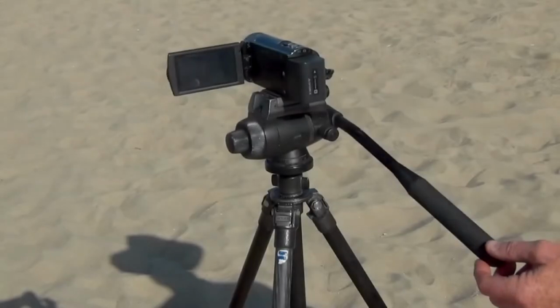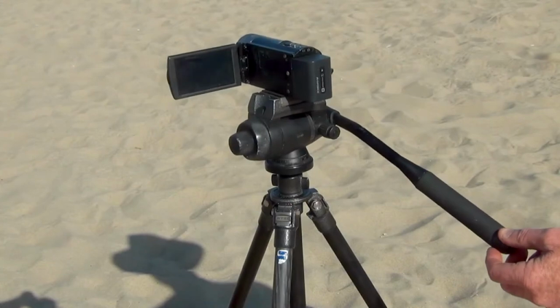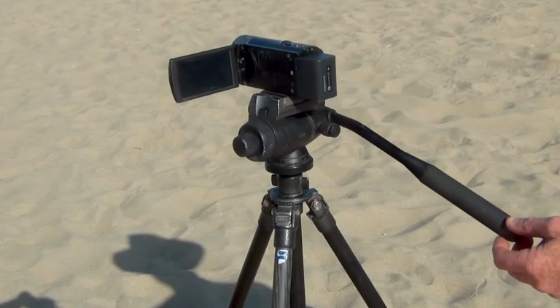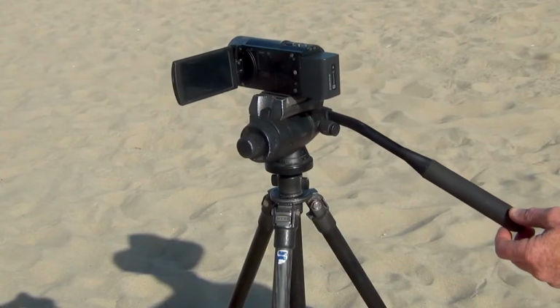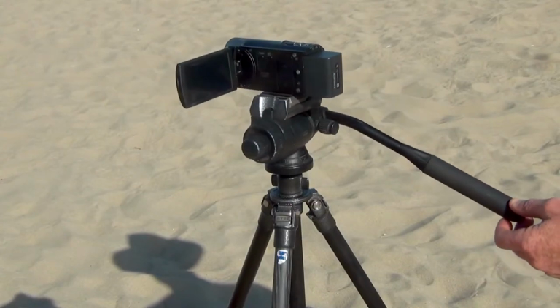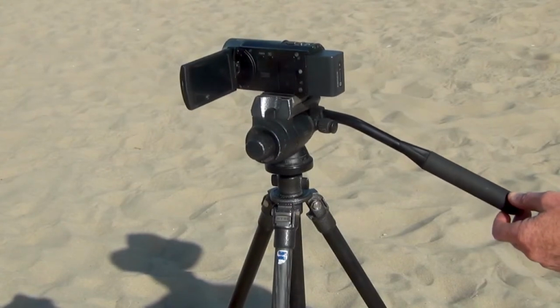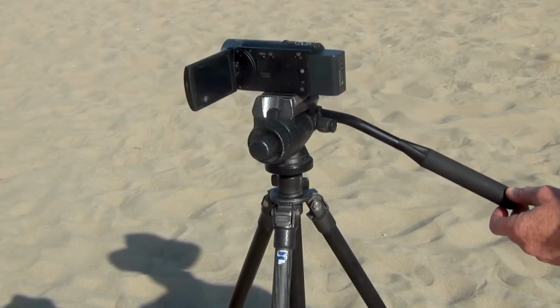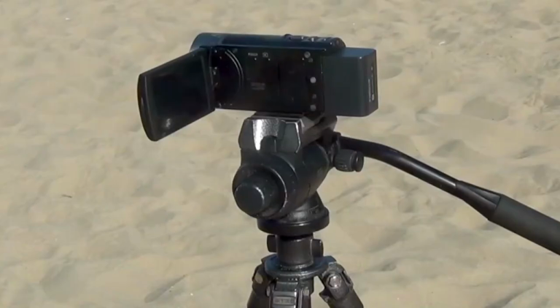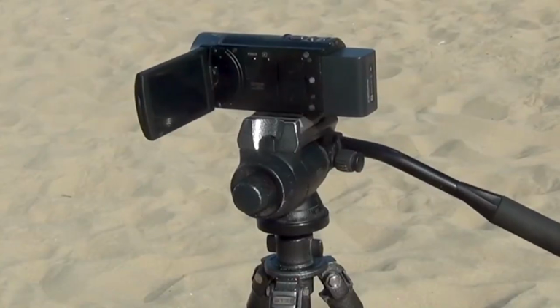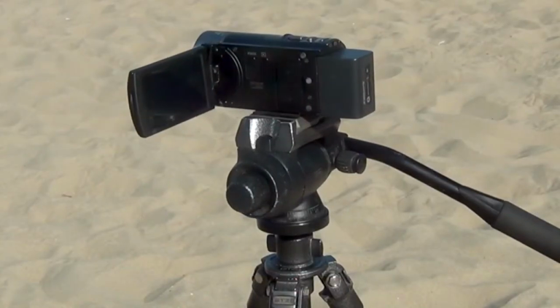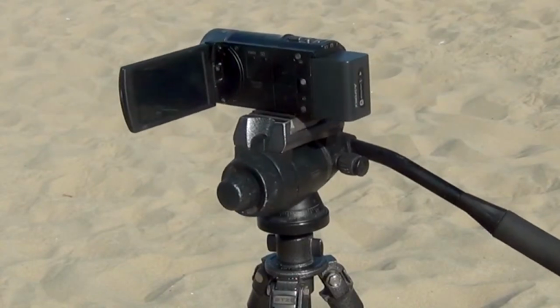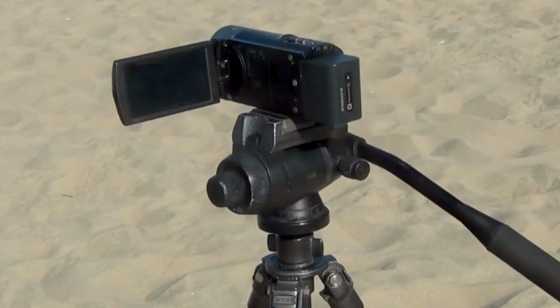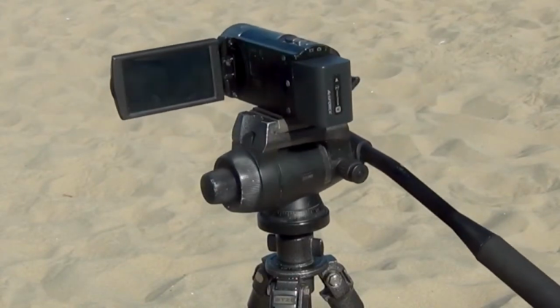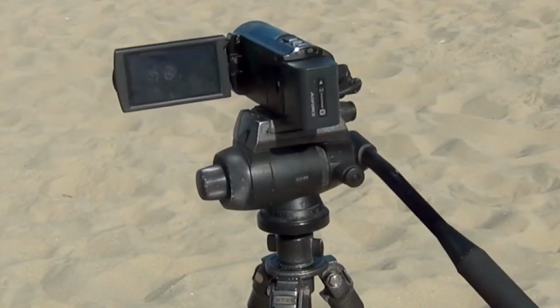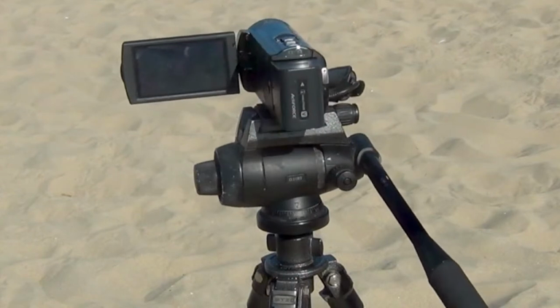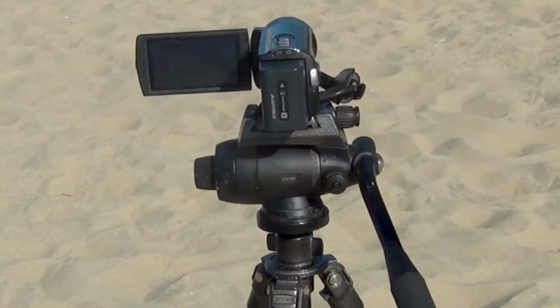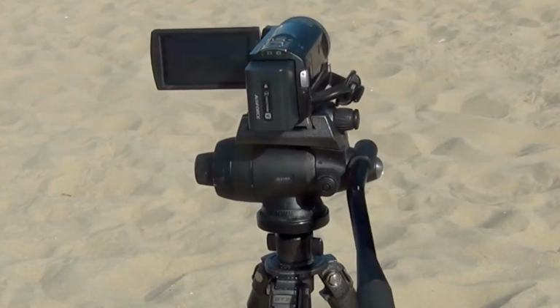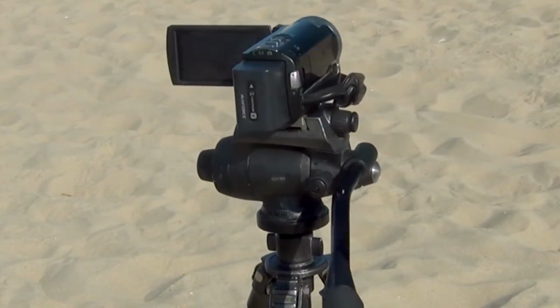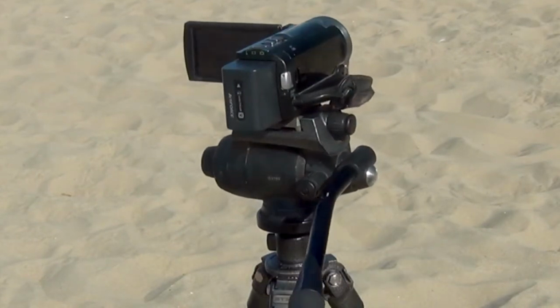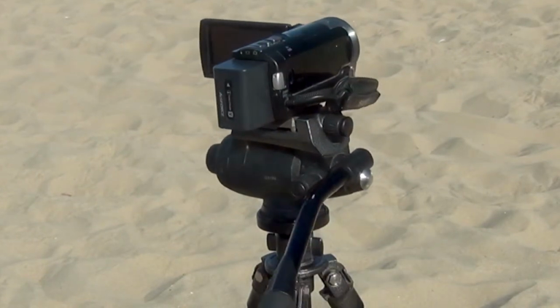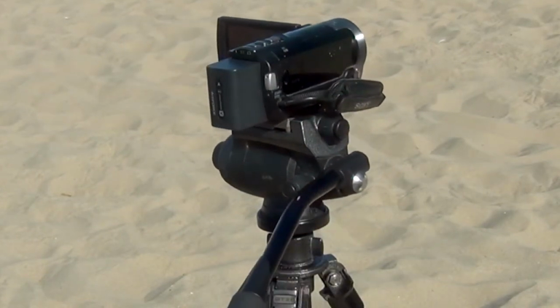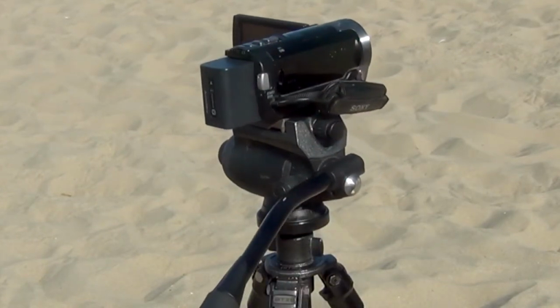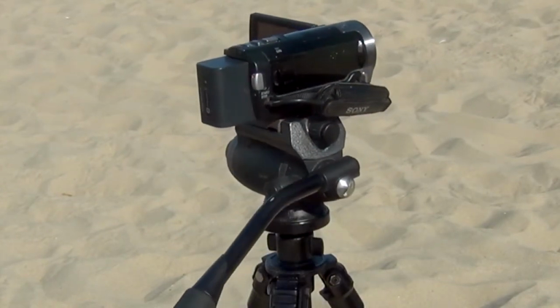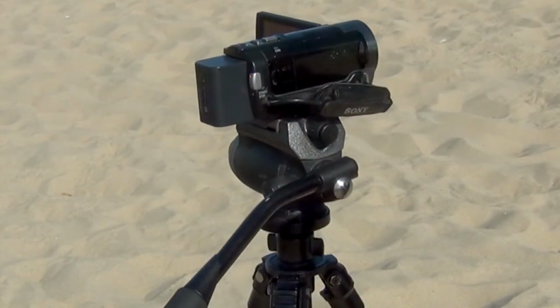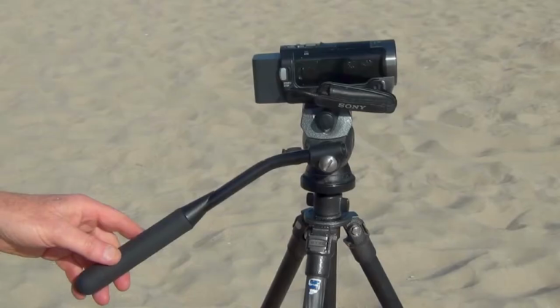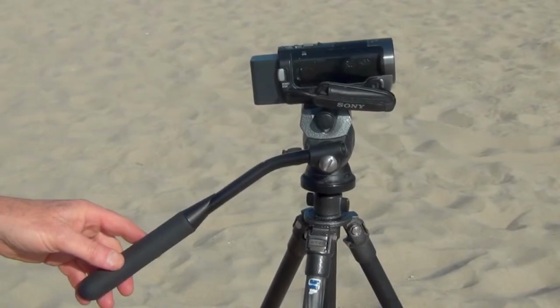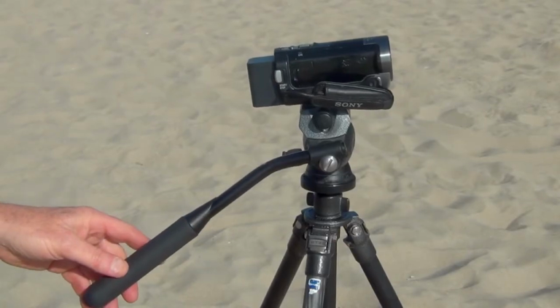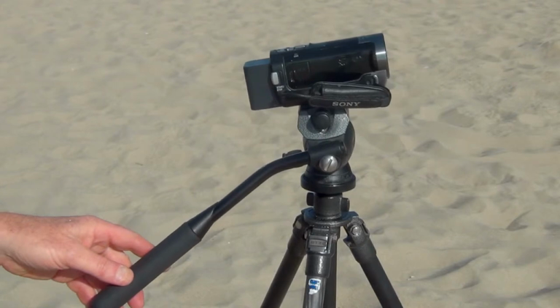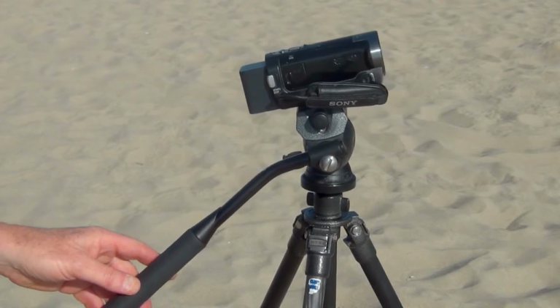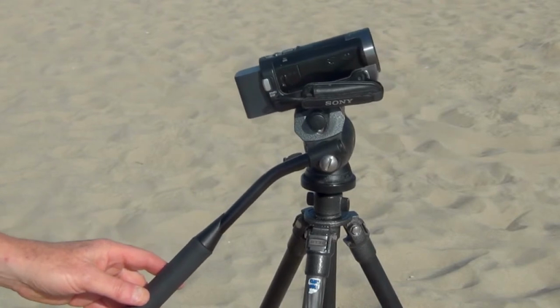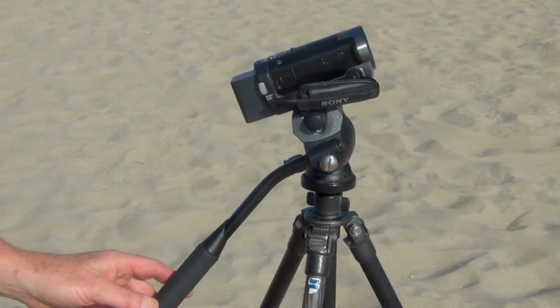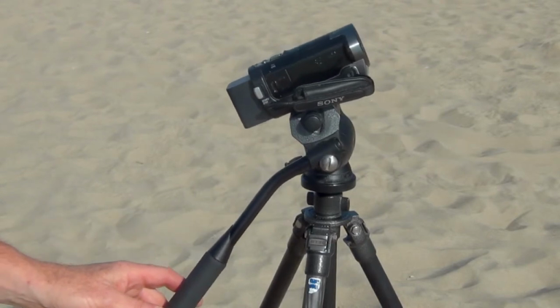Make sure that your tripod has a fluid head. It makes all shots easier to adjust. A fluid head allows for smooth panning shots, and it also allows for smooth tilting shots.